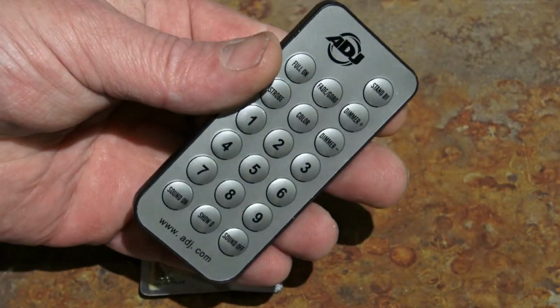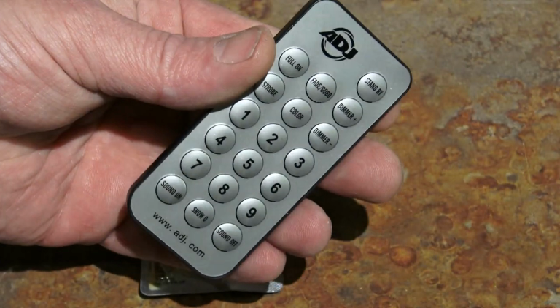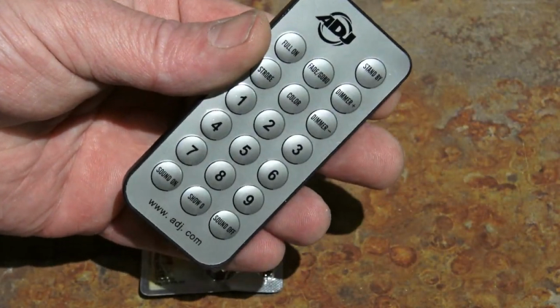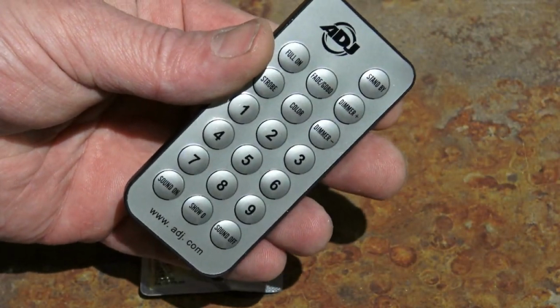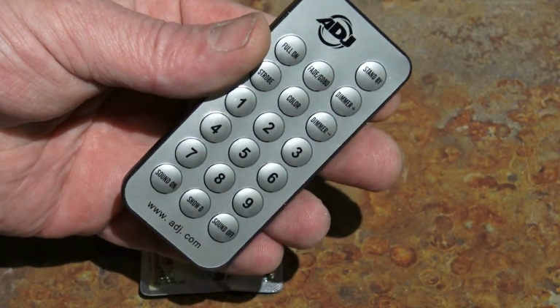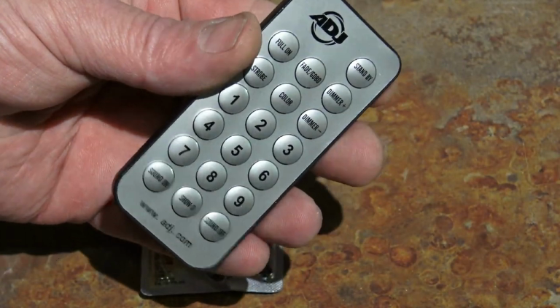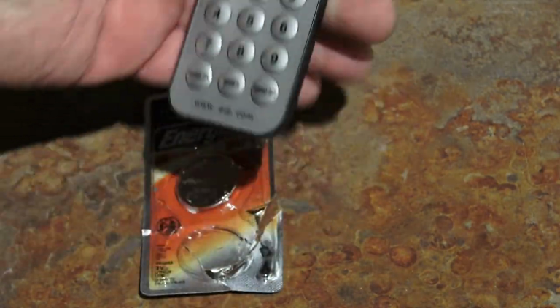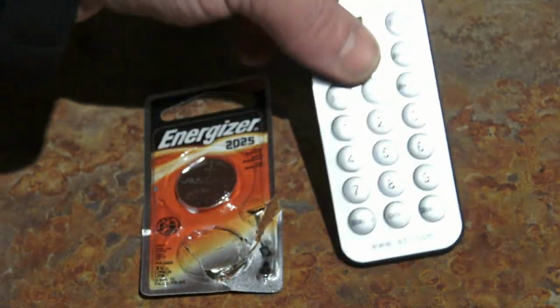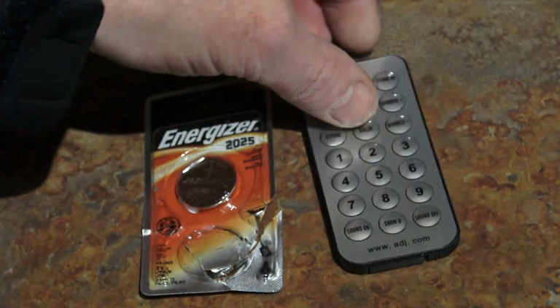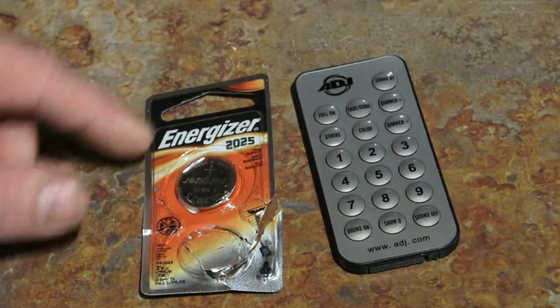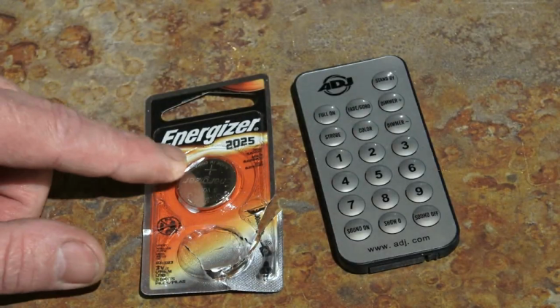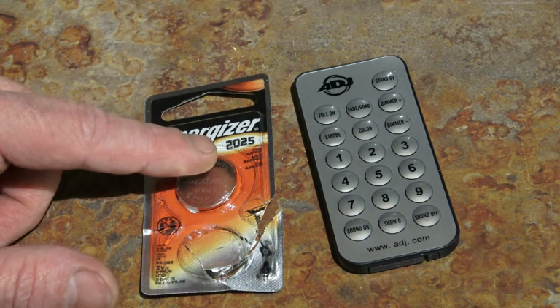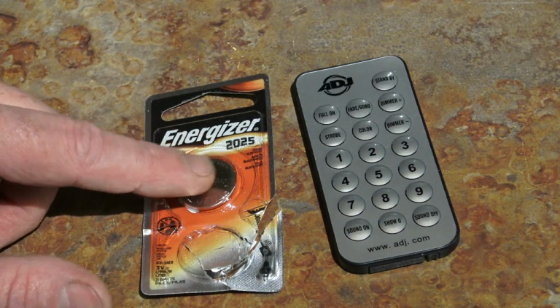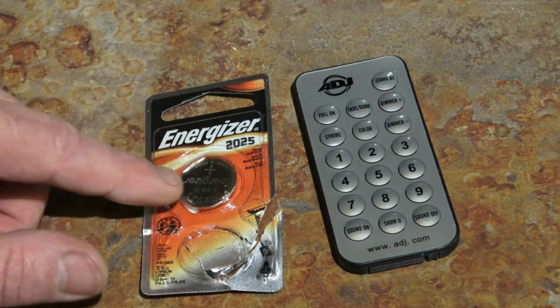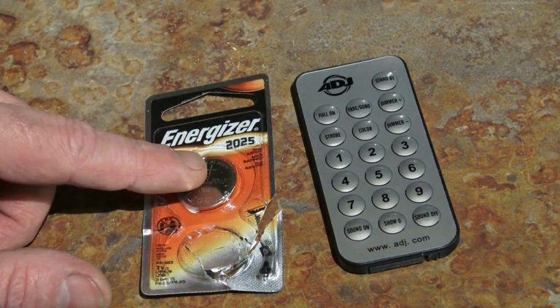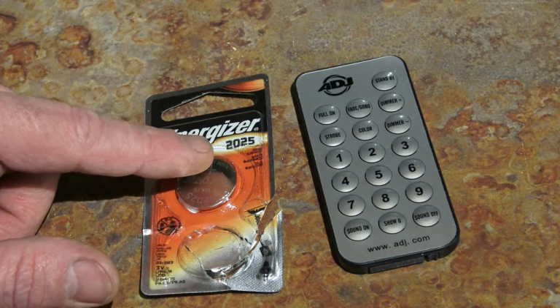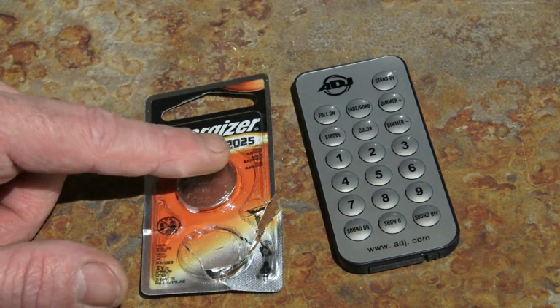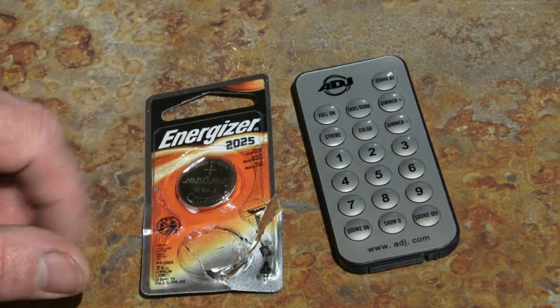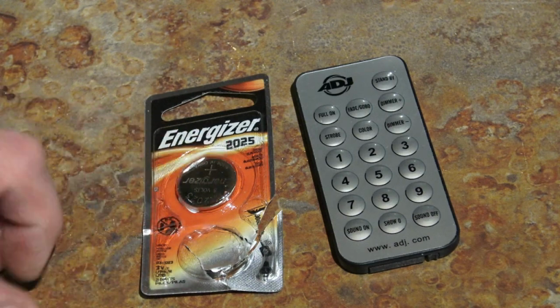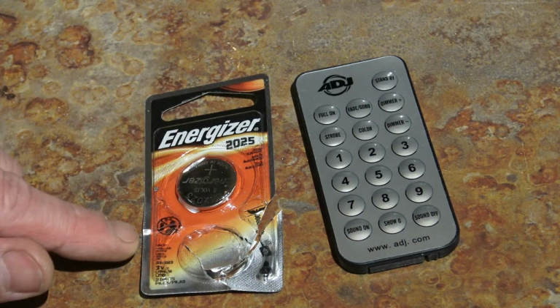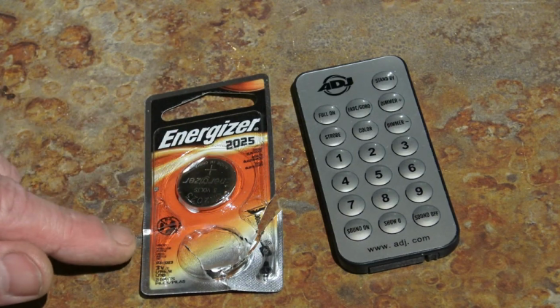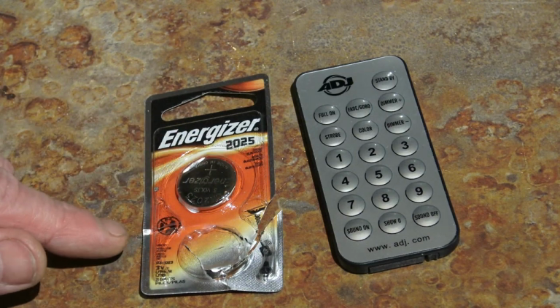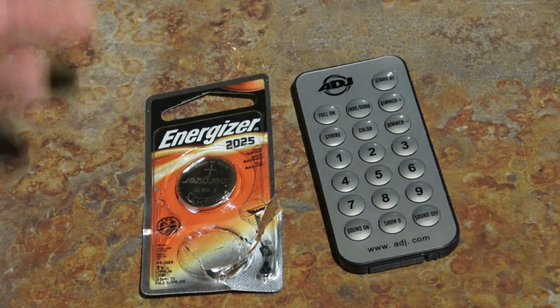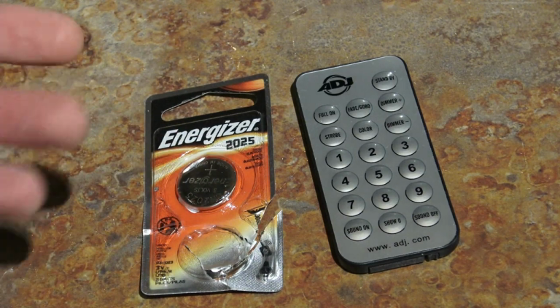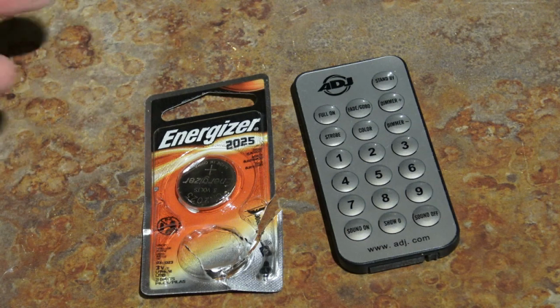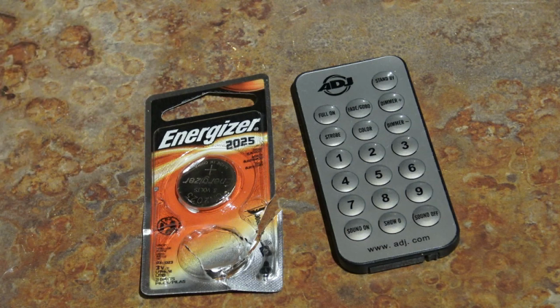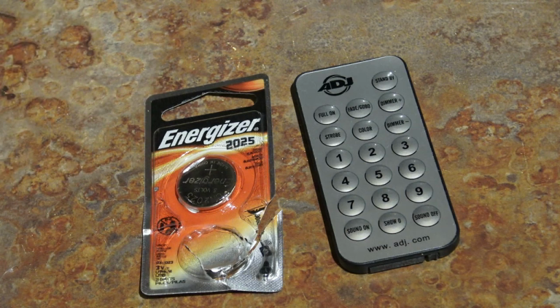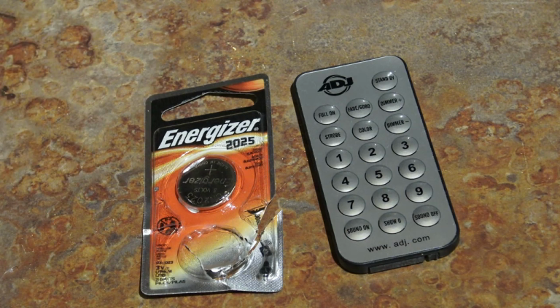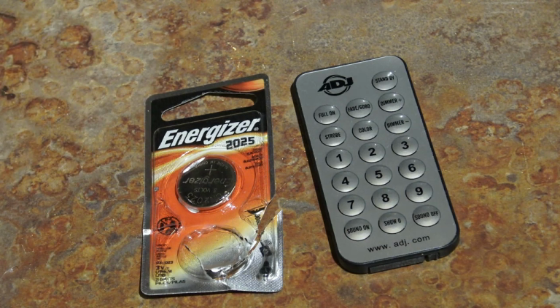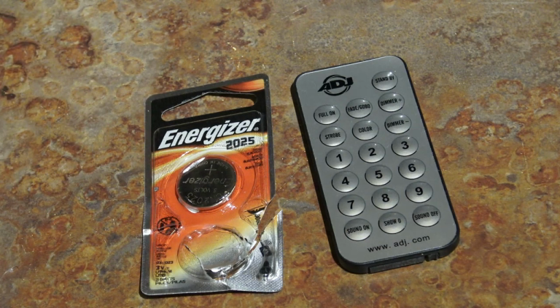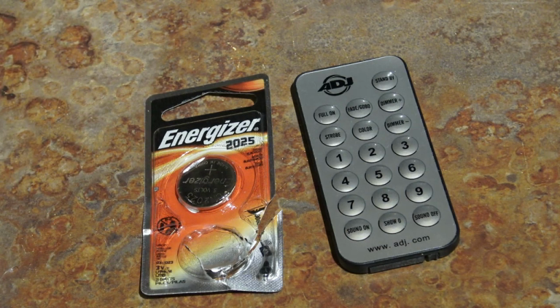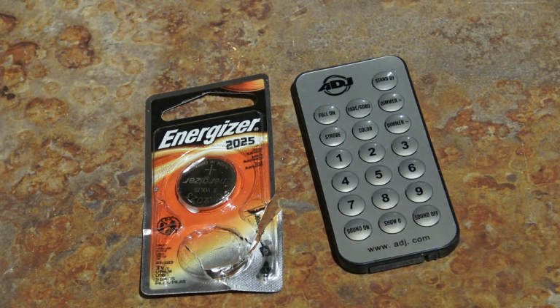Sometimes that means you need to replace the battery. In this case, the battery on this remote is a 2025. I bought a two-pack — it was like five or six bucks — and the battery's pretty easy to replace.